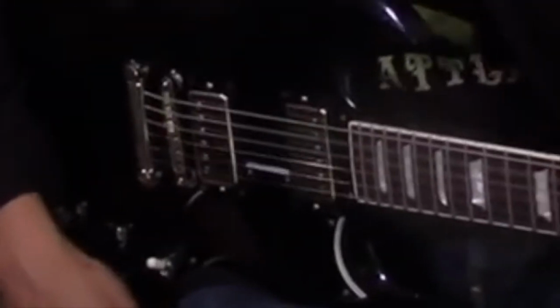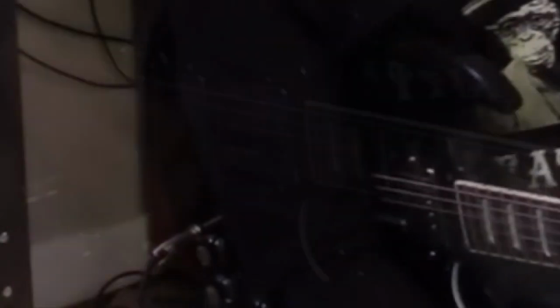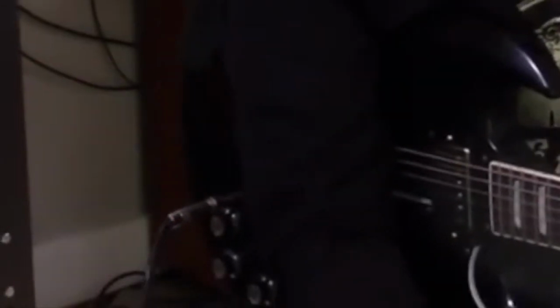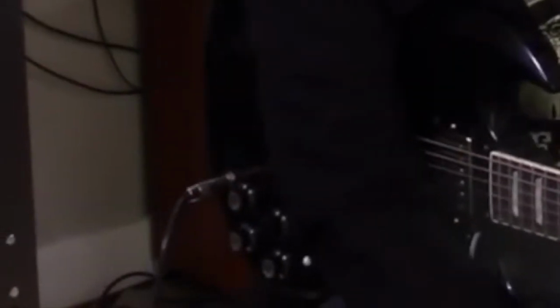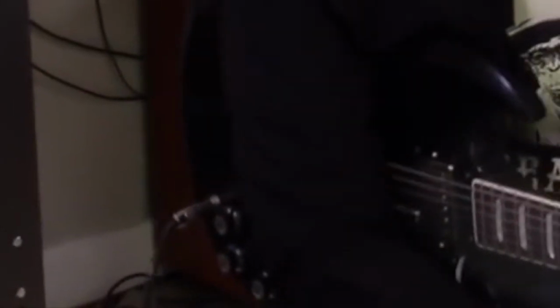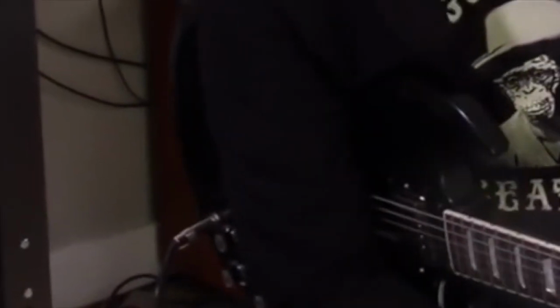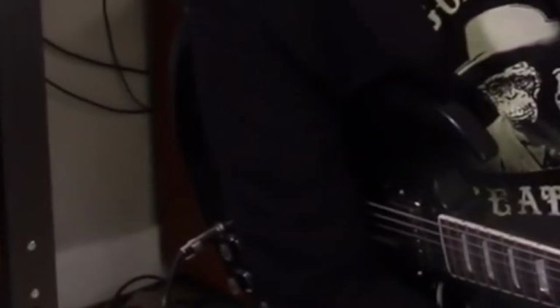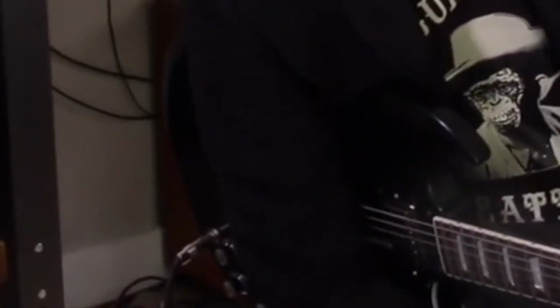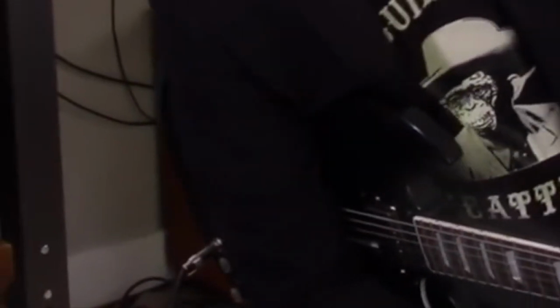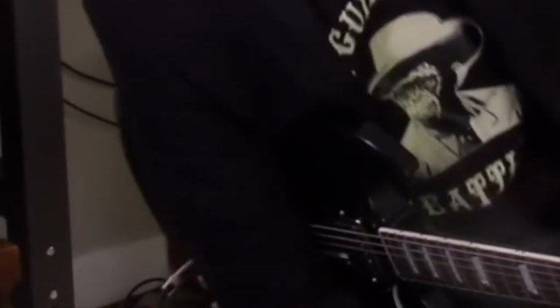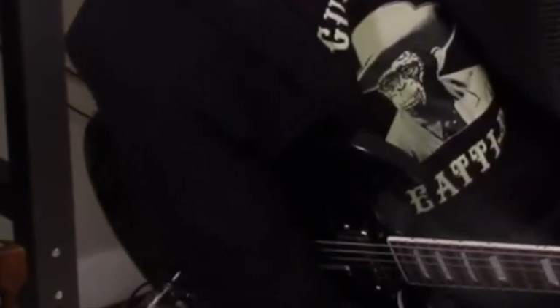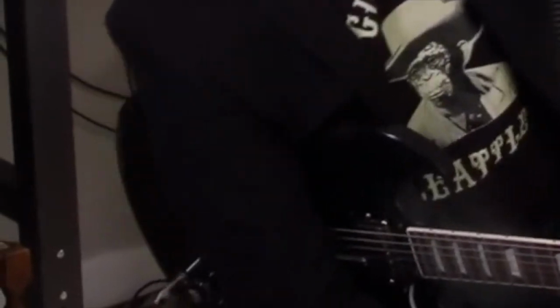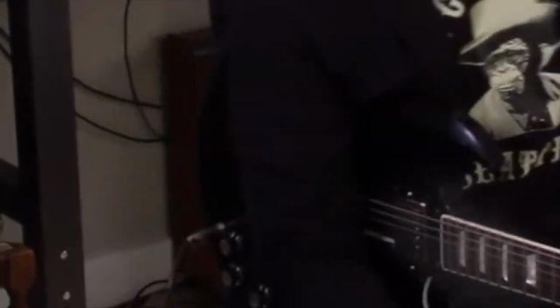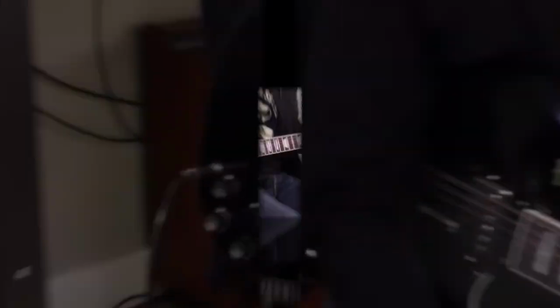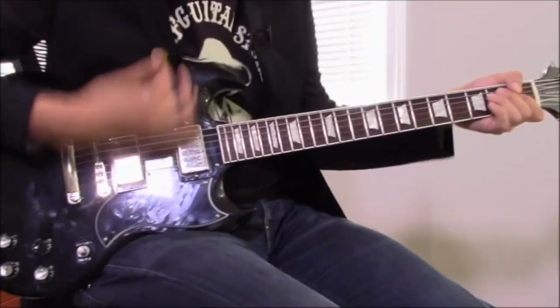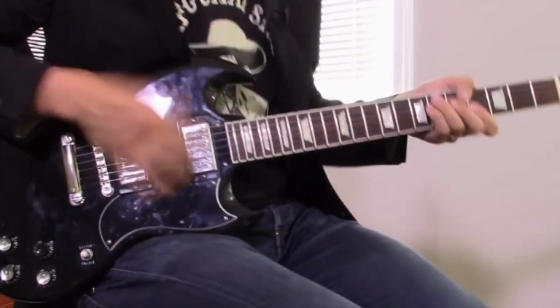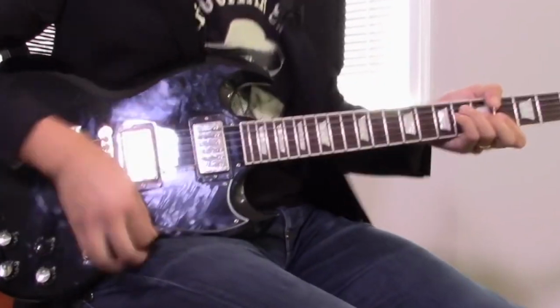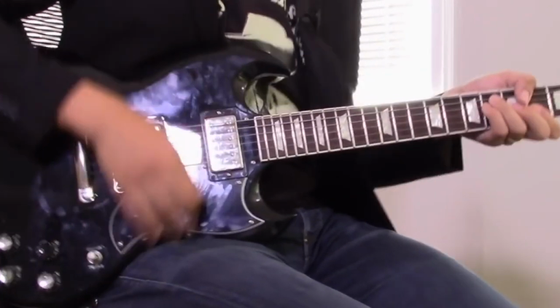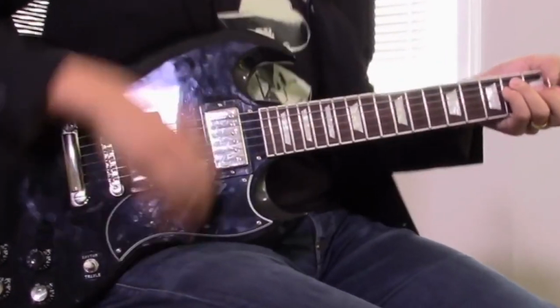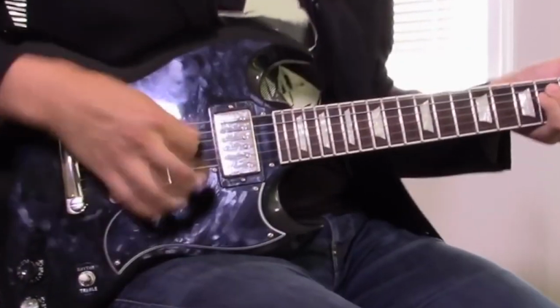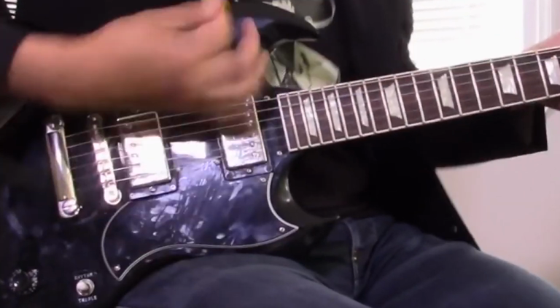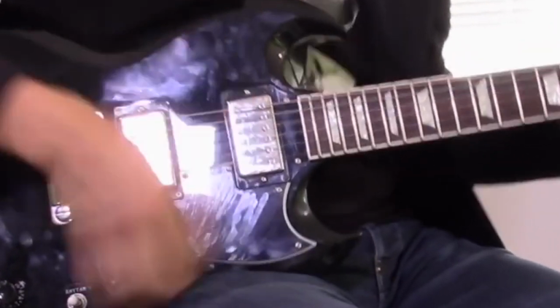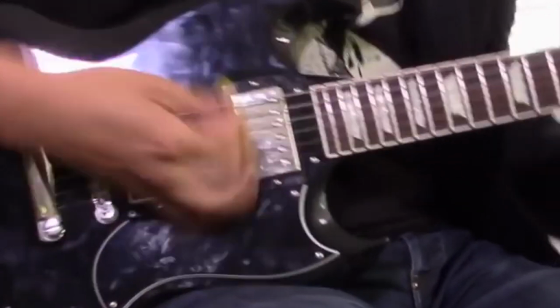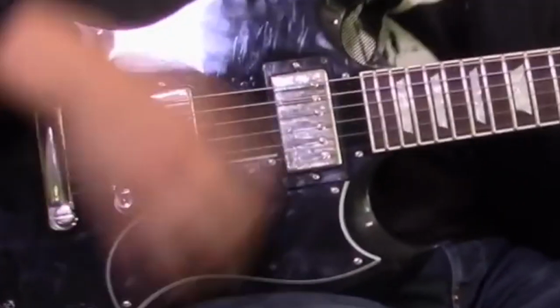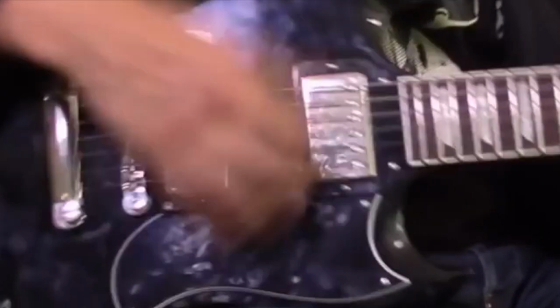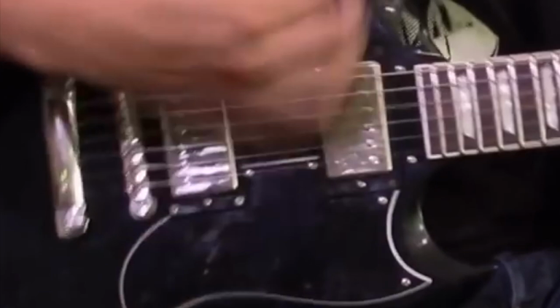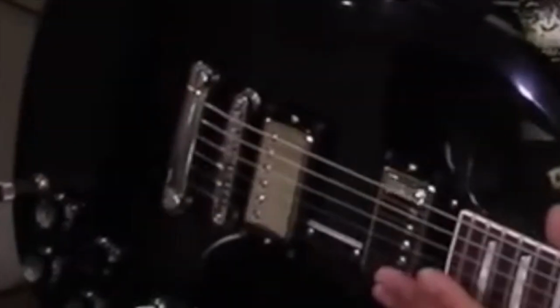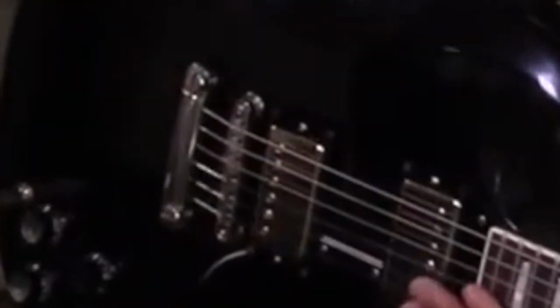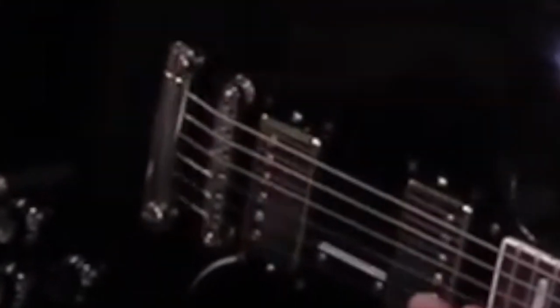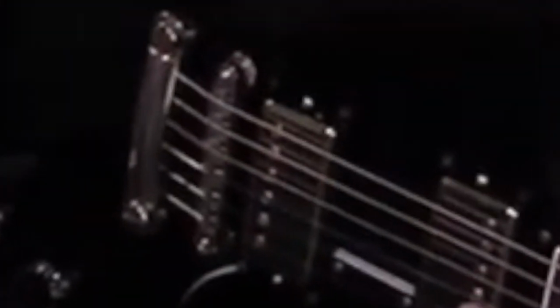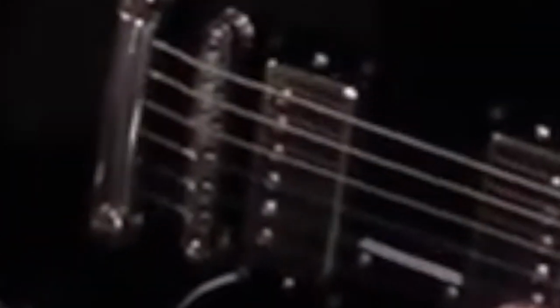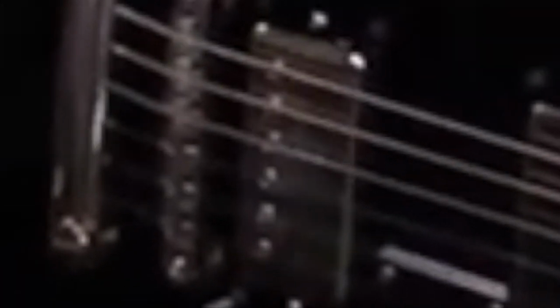You go in the in-between position, you get this really punchy rhythm tone. And the bridge pickup, it's a screamer.